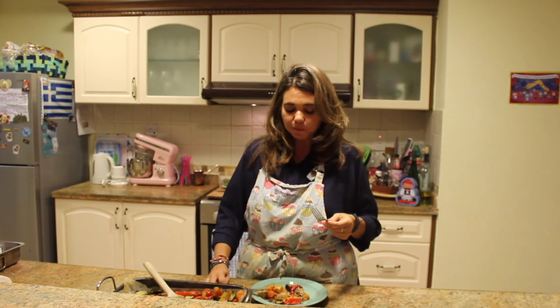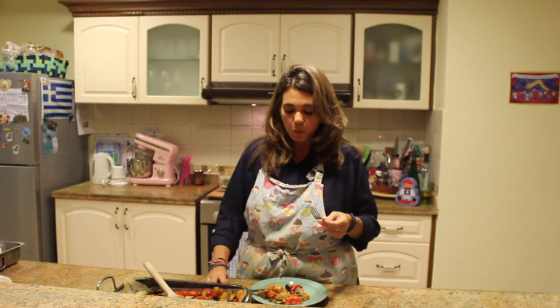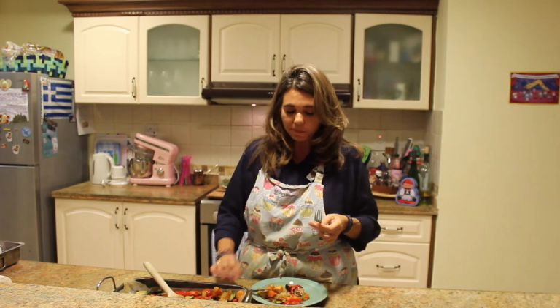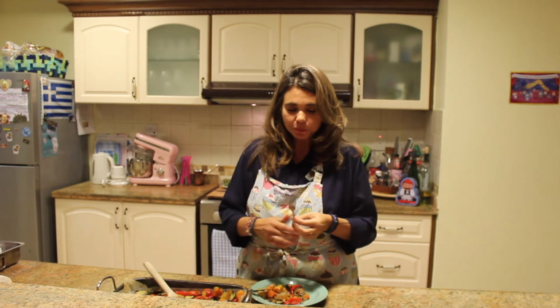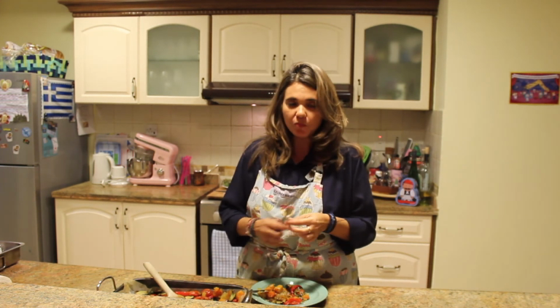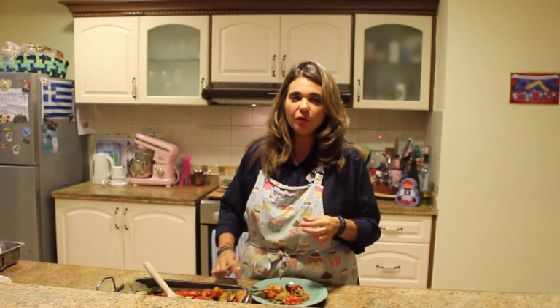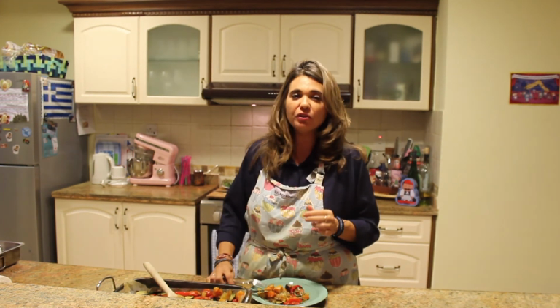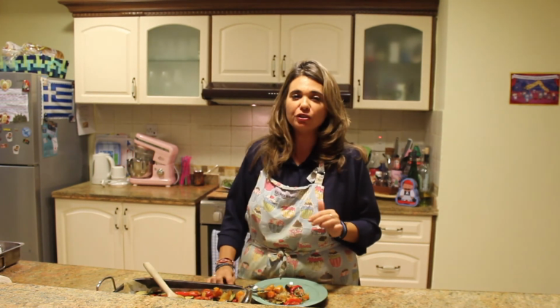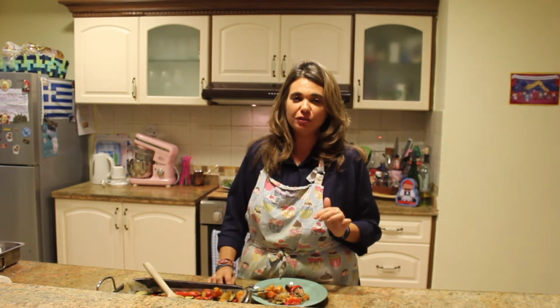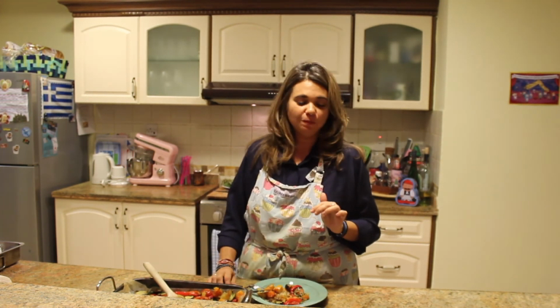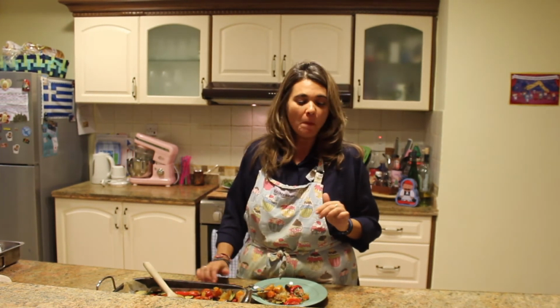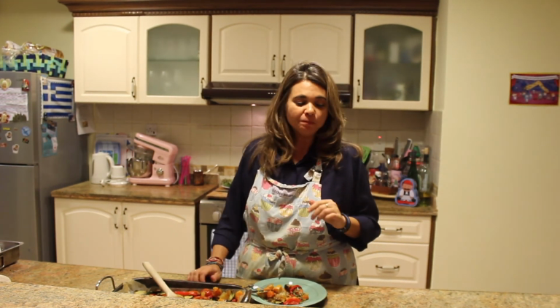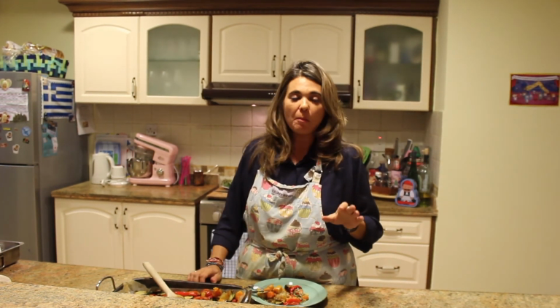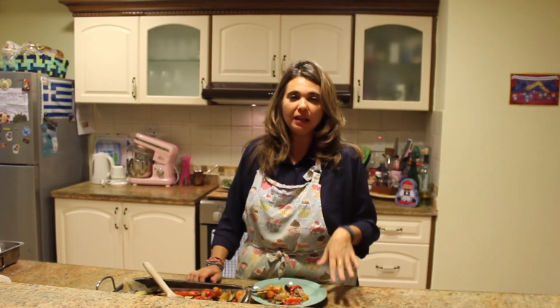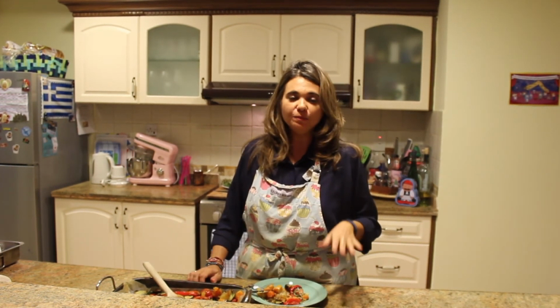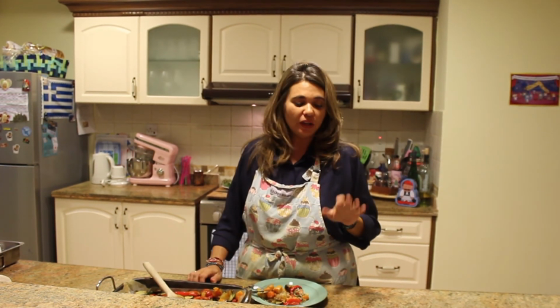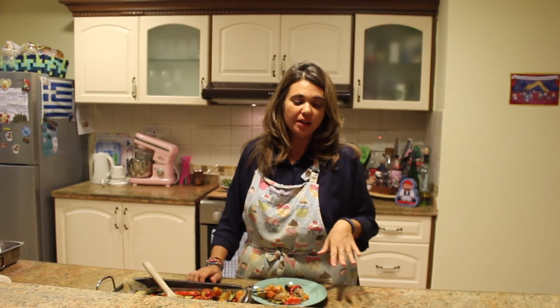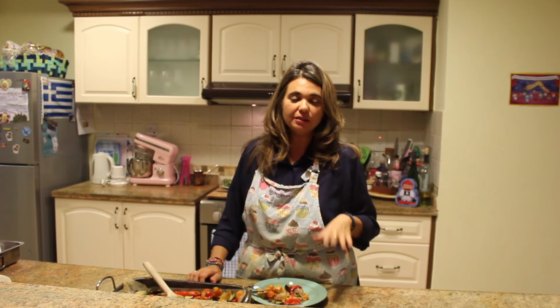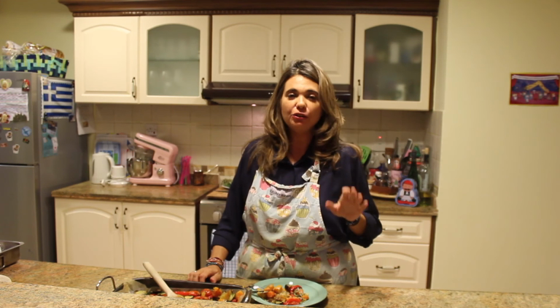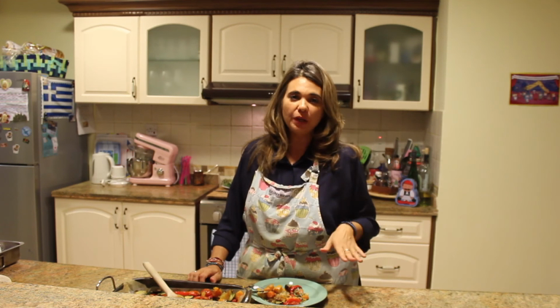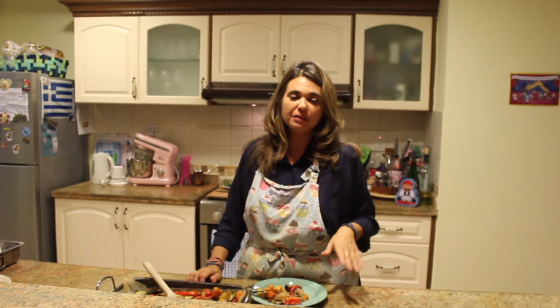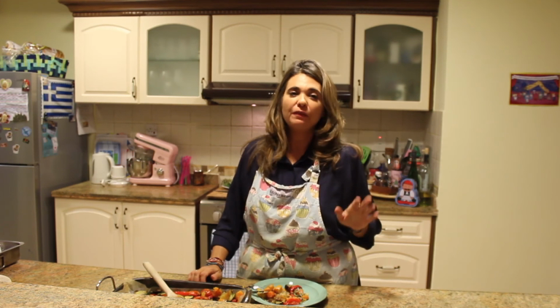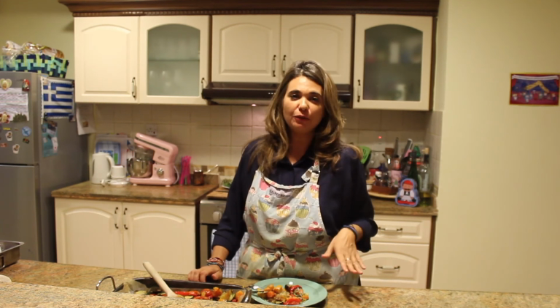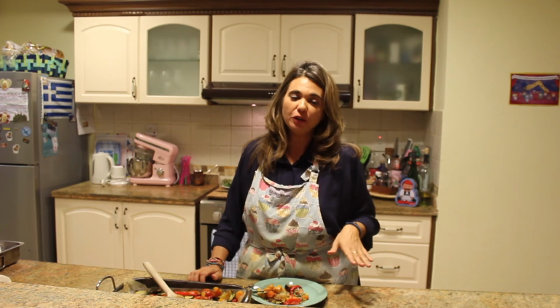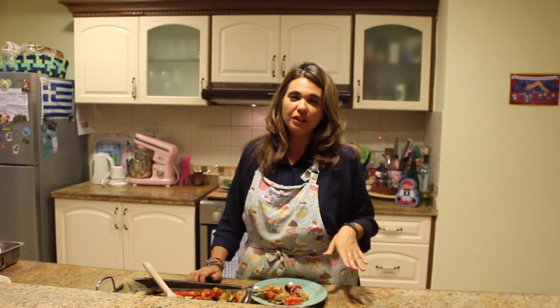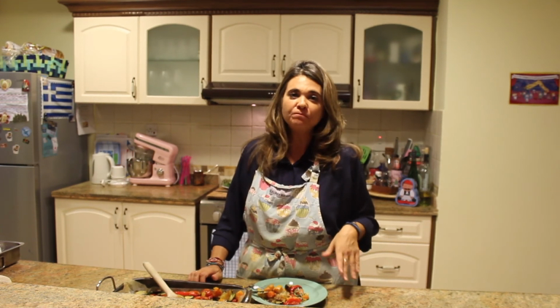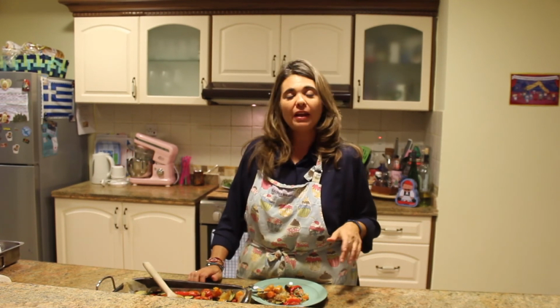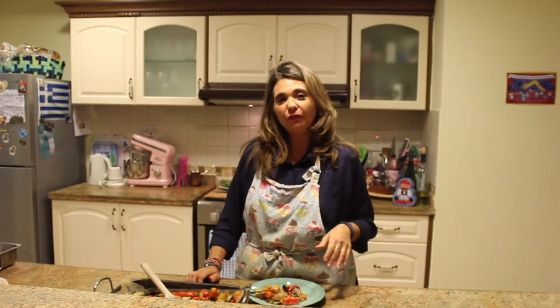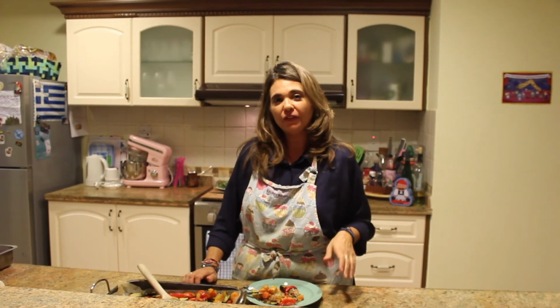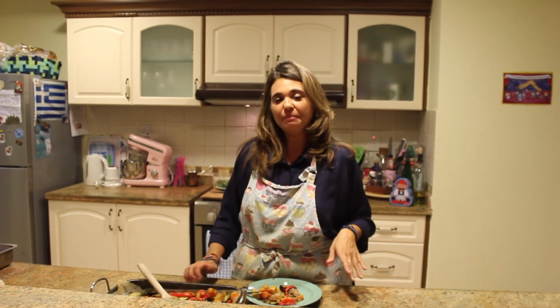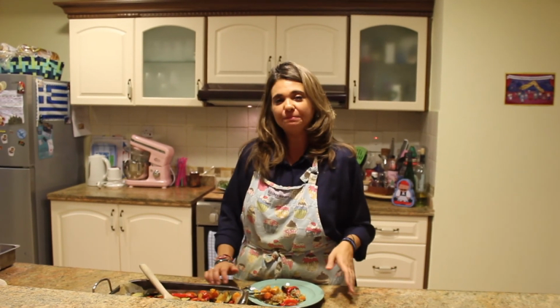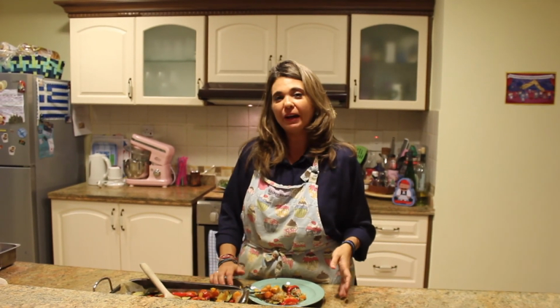Mmm, these are delicious! Make it, eat it, enjoy it. Thanks for watching and see you next time. Bye!